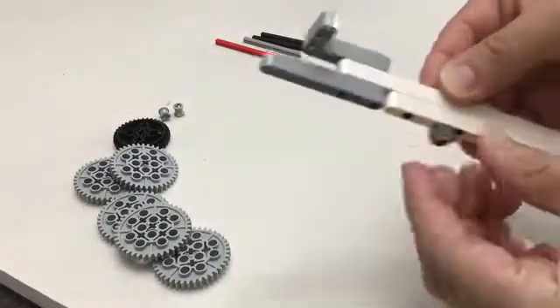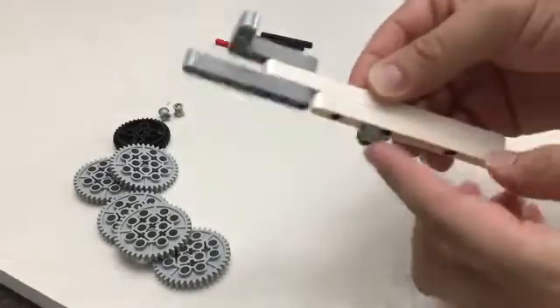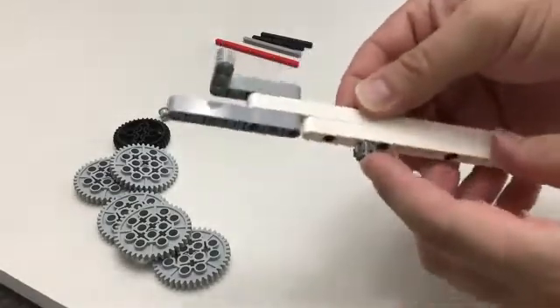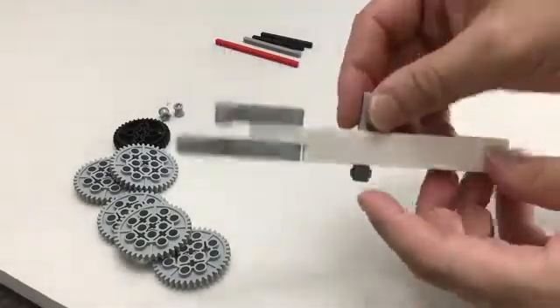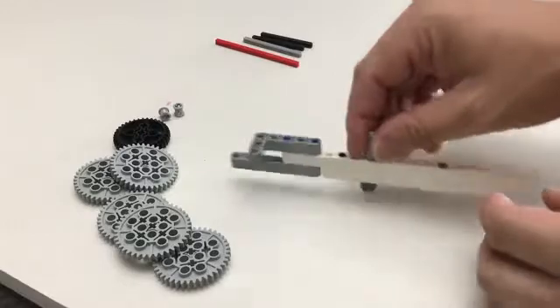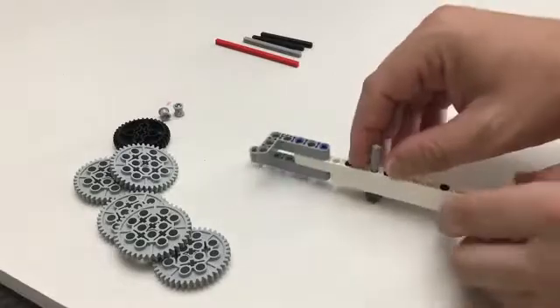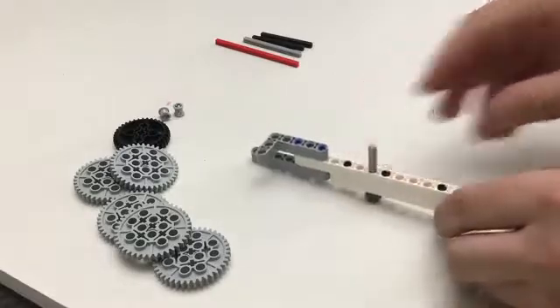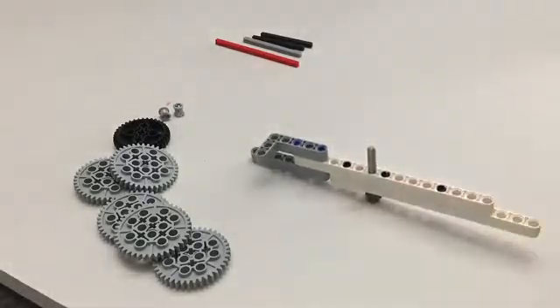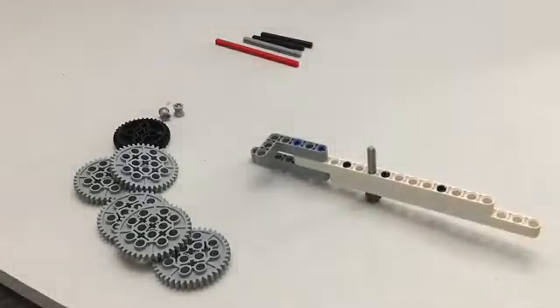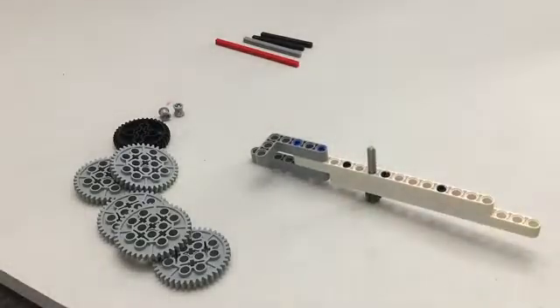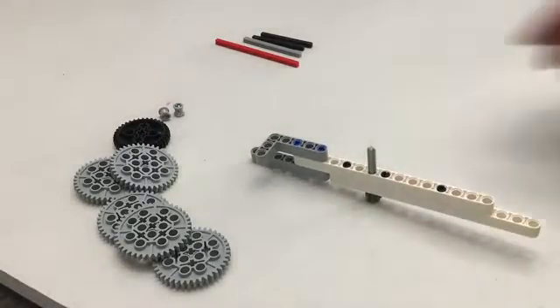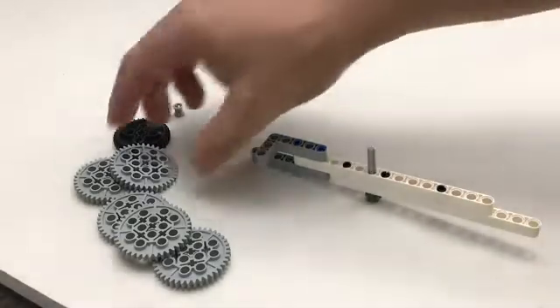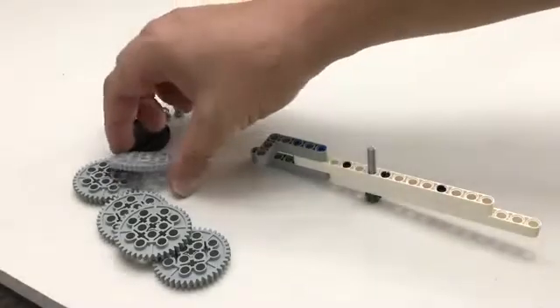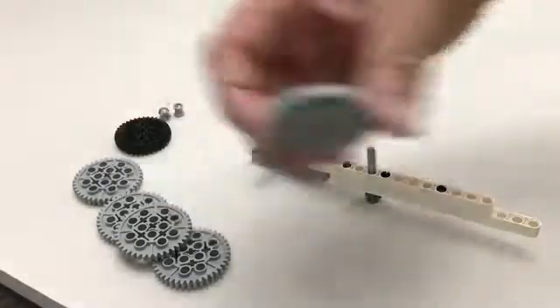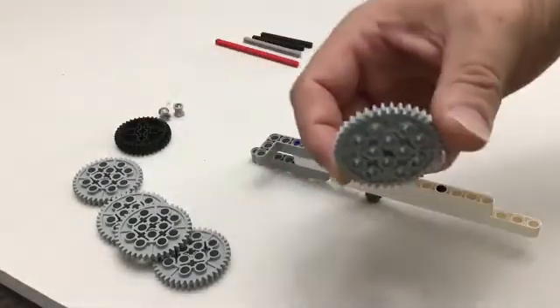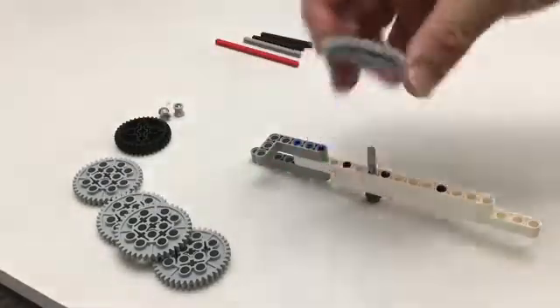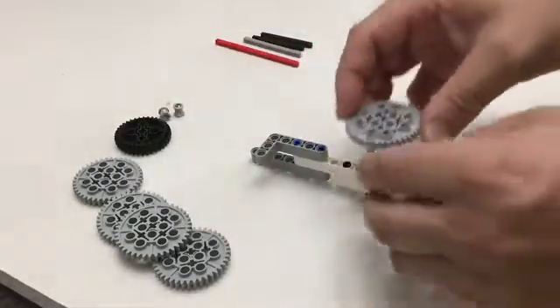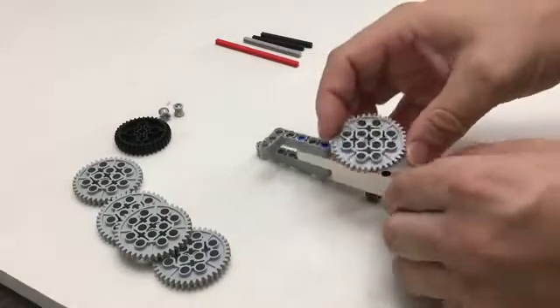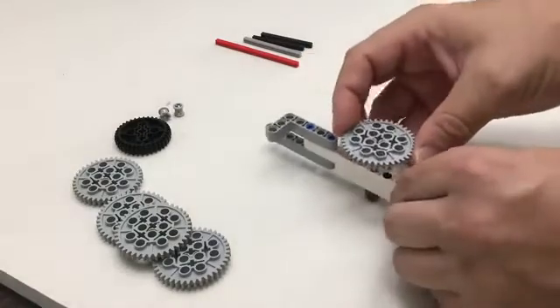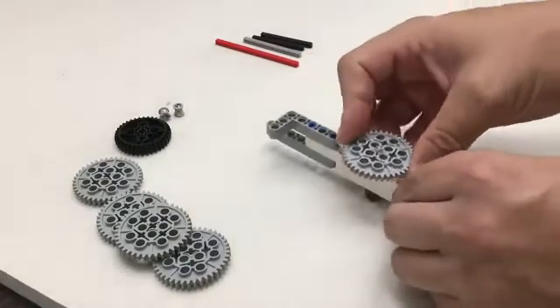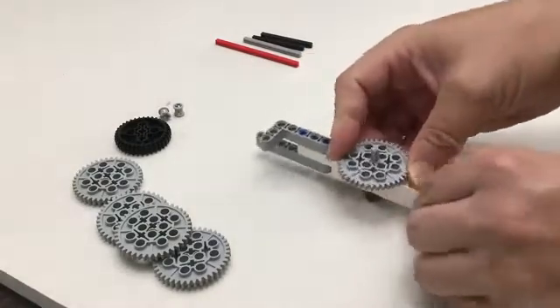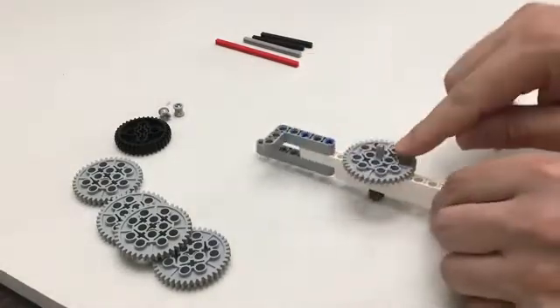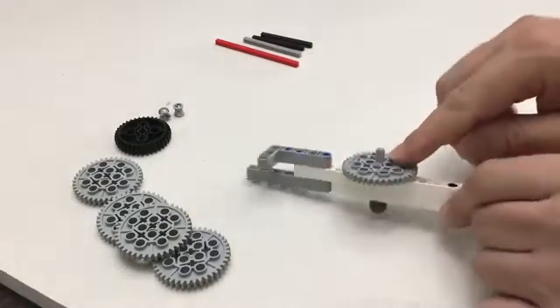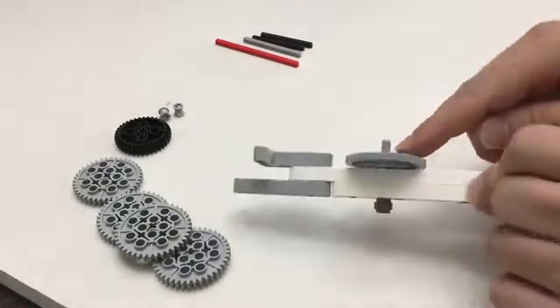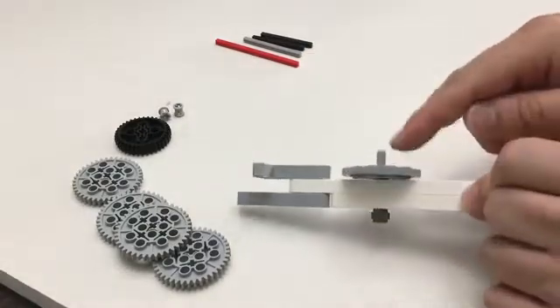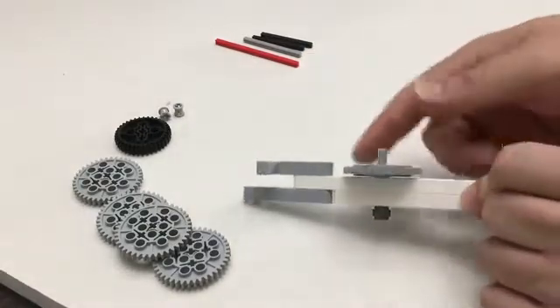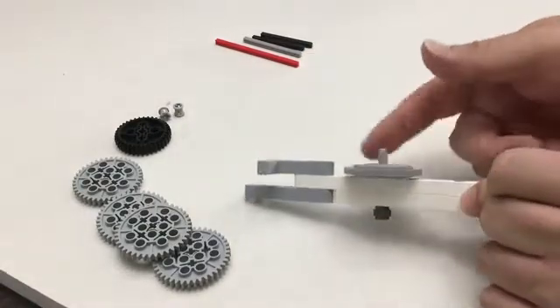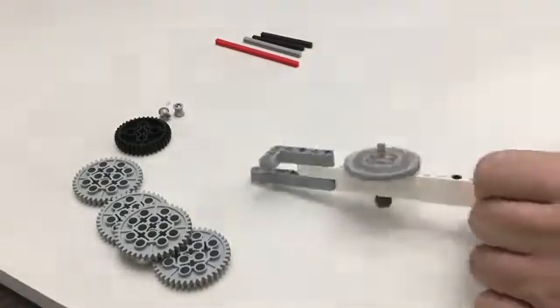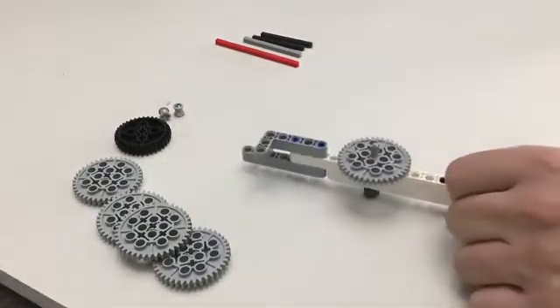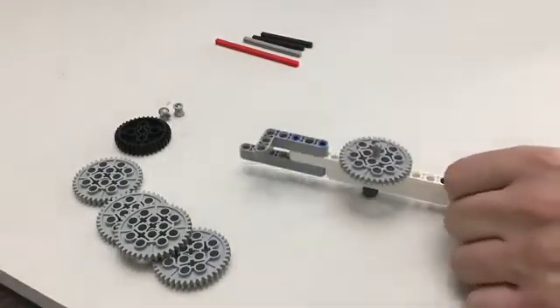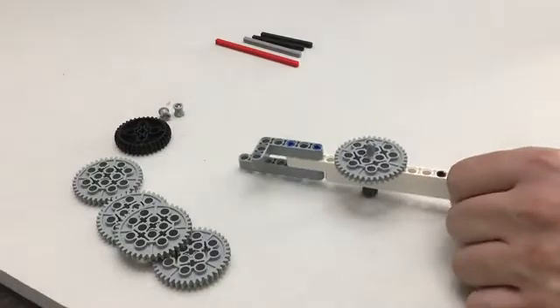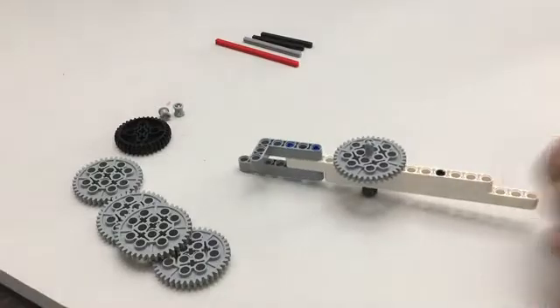We're going to add the gear with eight teeth — the smallest gear — and put that on the bottom just like that. Then we're going to take one of the forty-tooth gears and place that on top. You're going to have some extra axle sticking out.